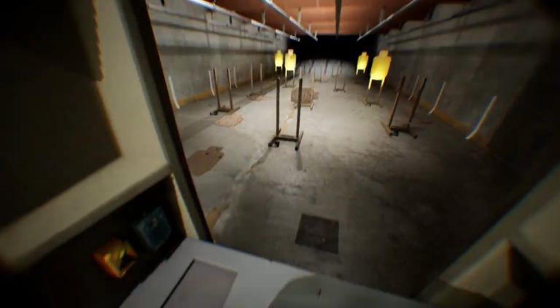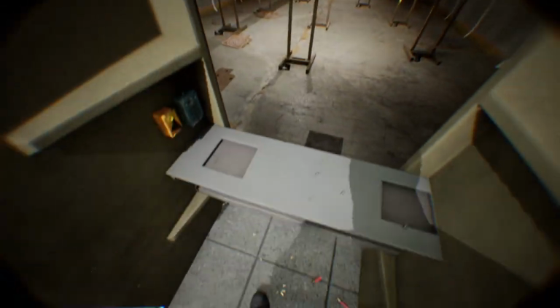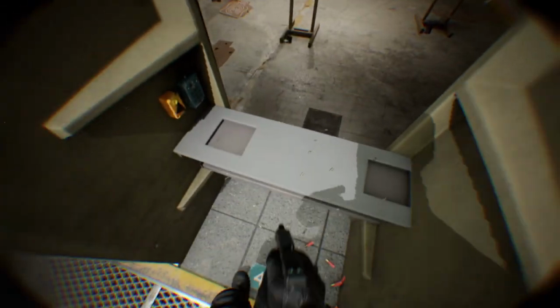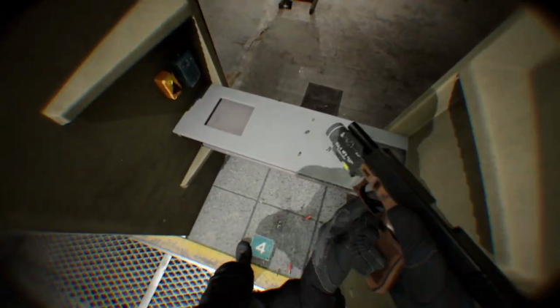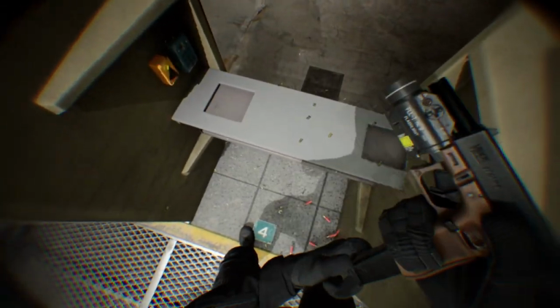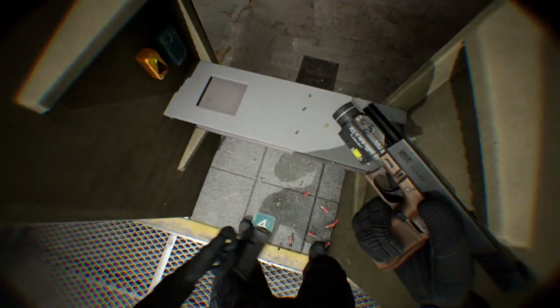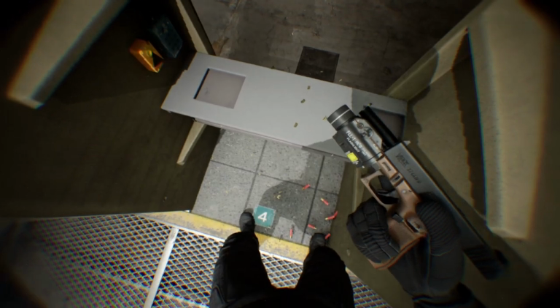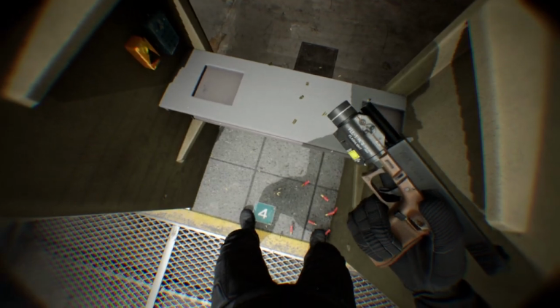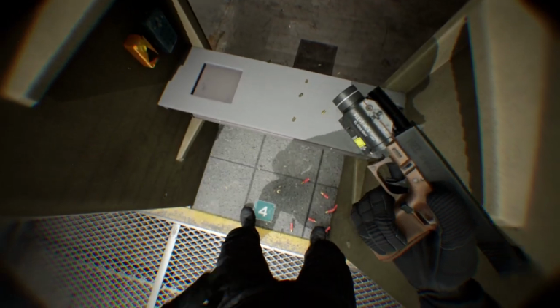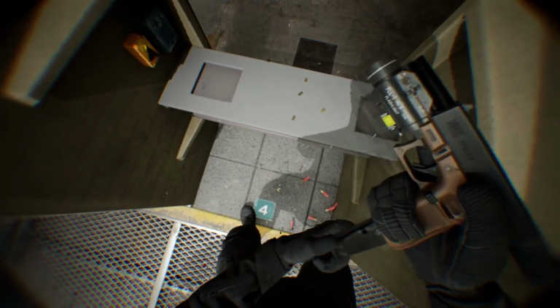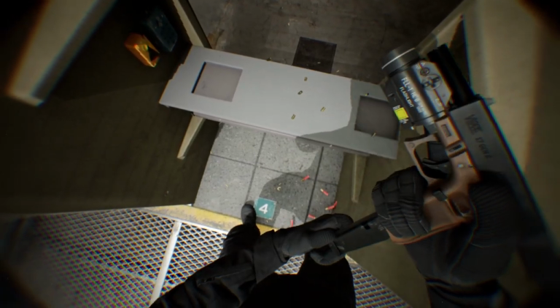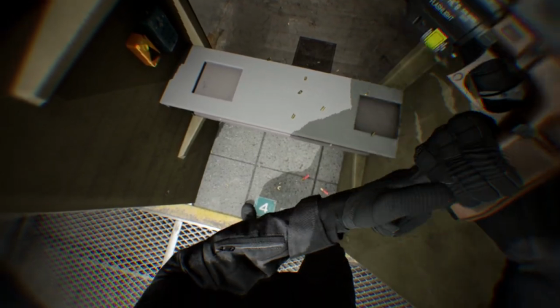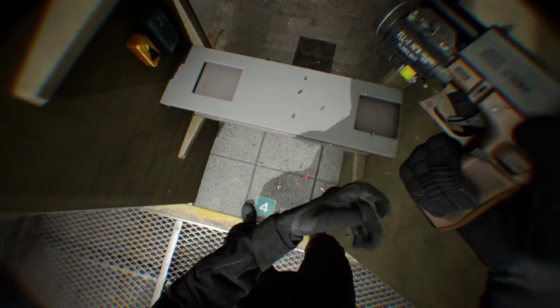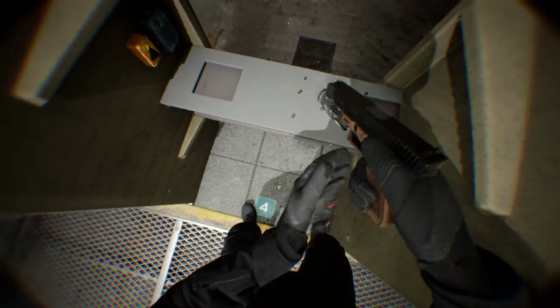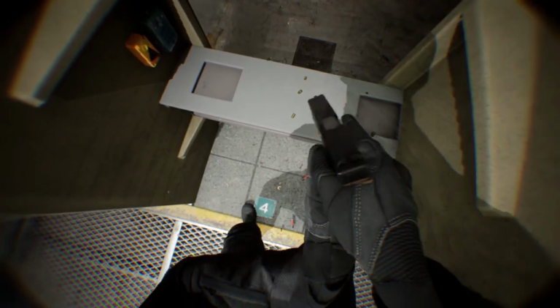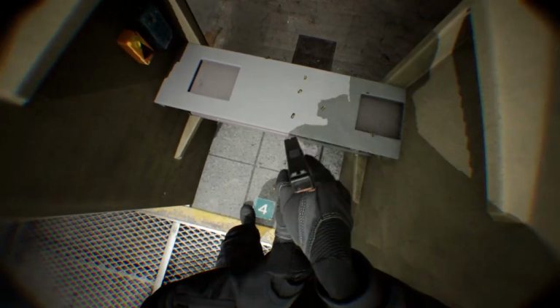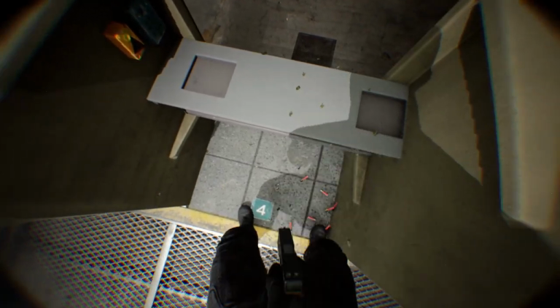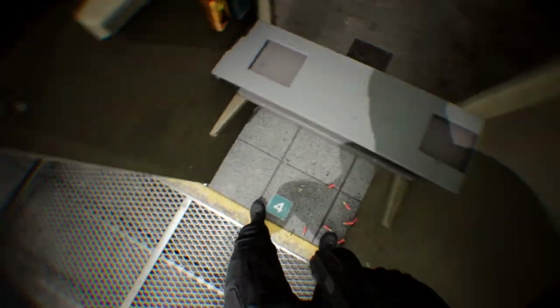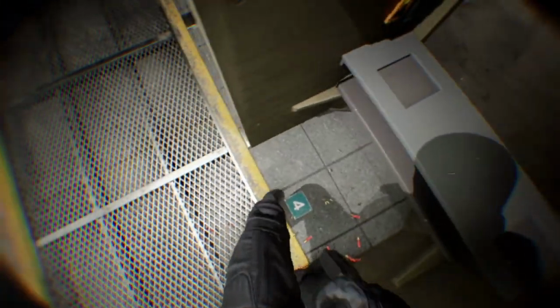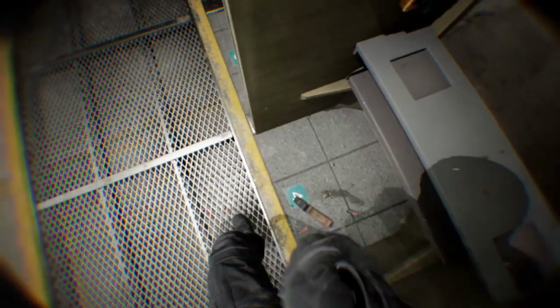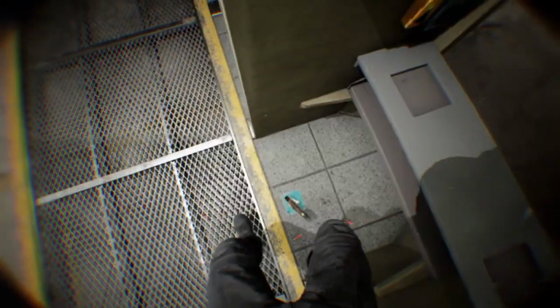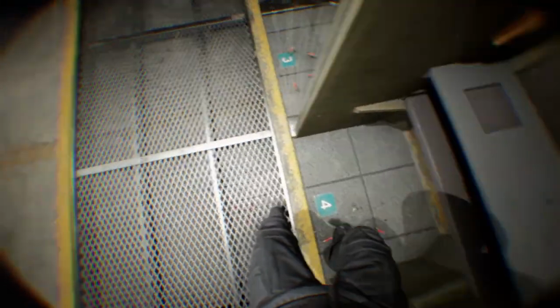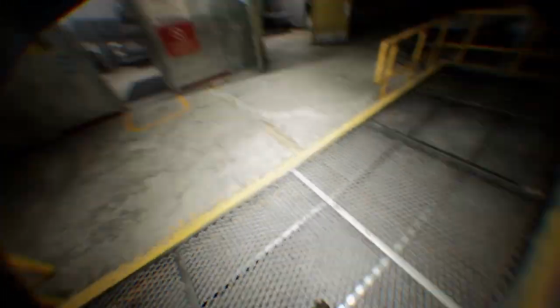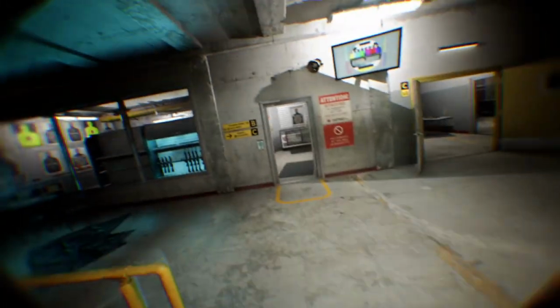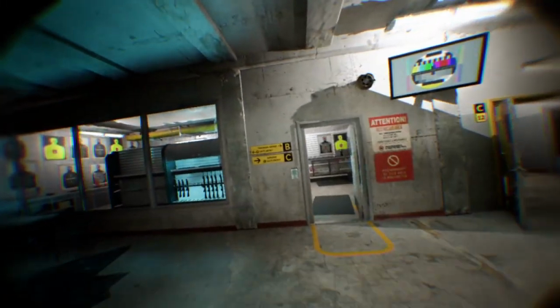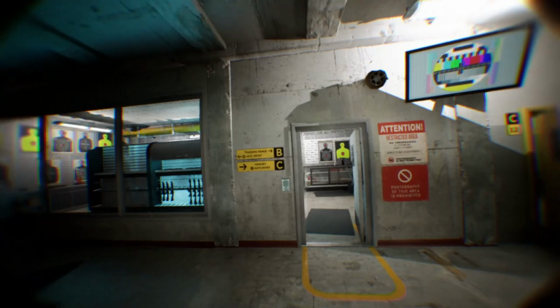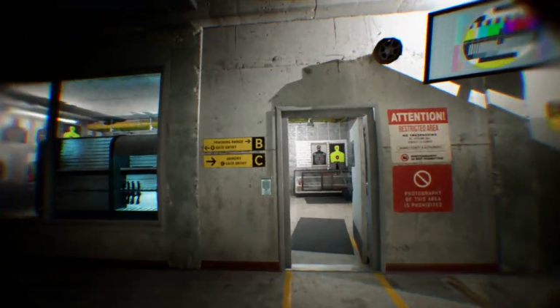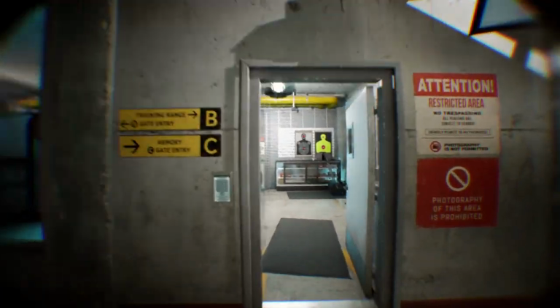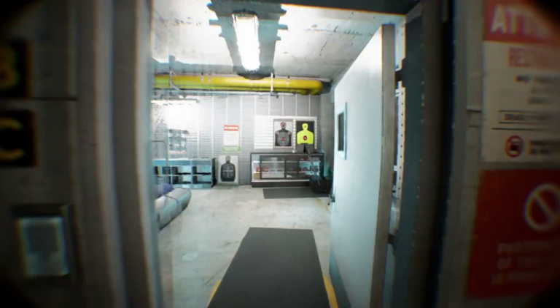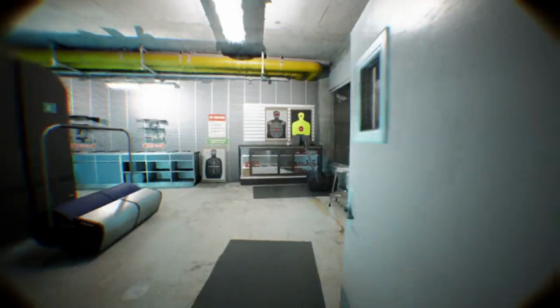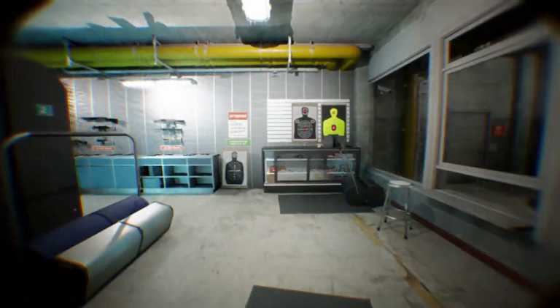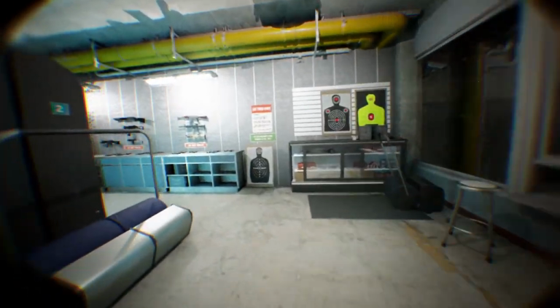Welcome to the Range. I'm Julie Gallup, and in this video I'm going to guide you through your first indoor range experience.